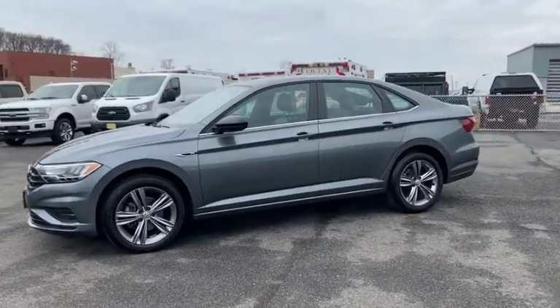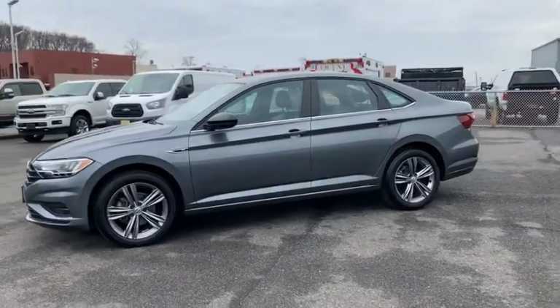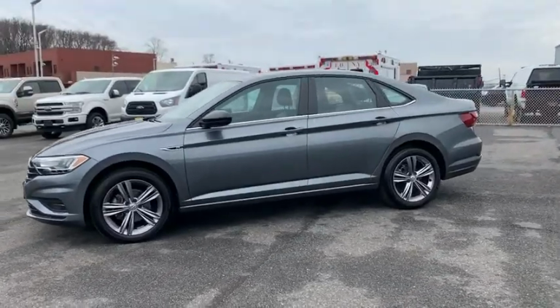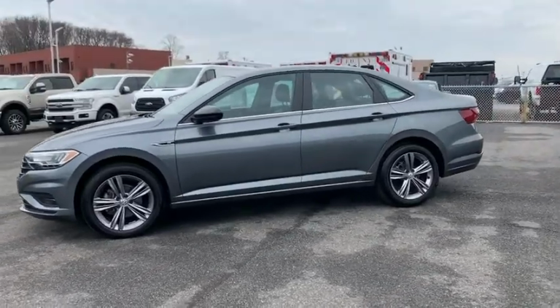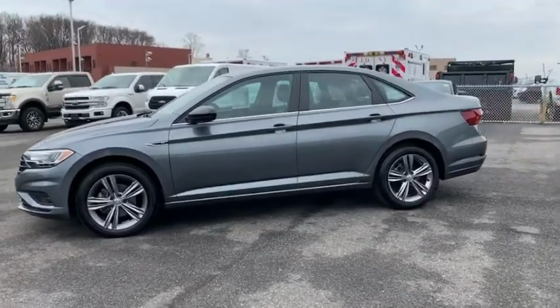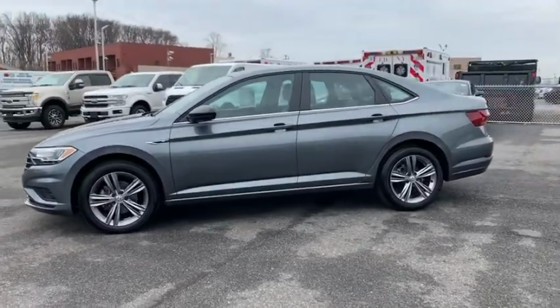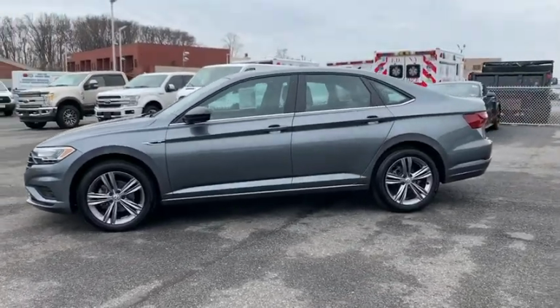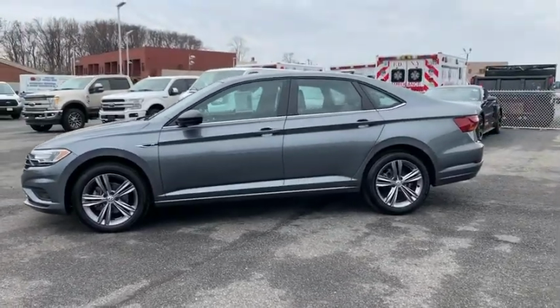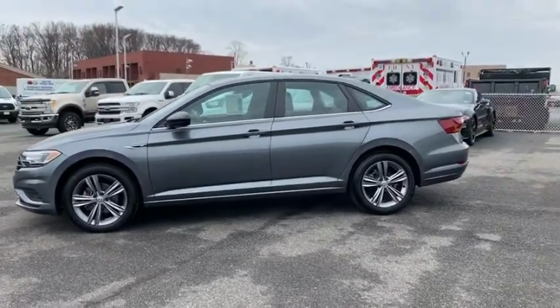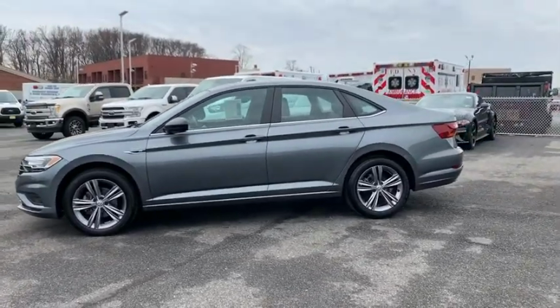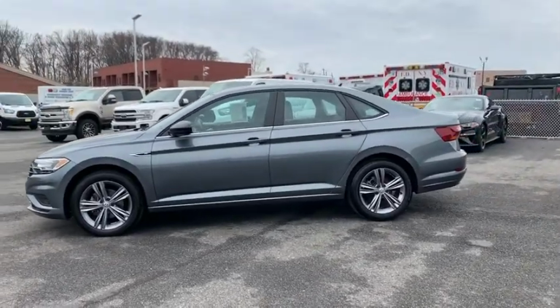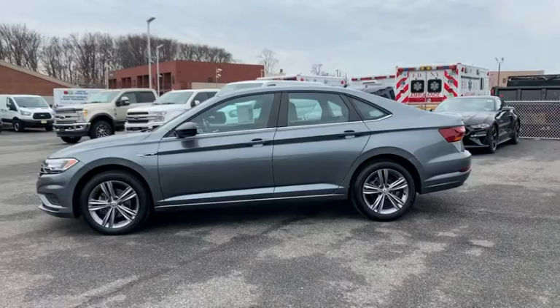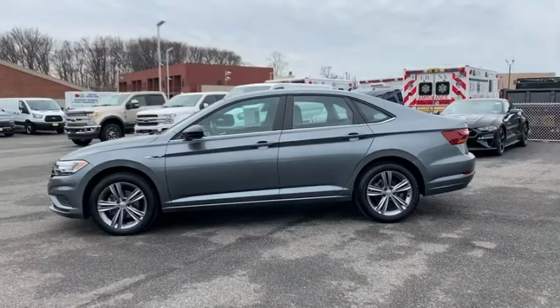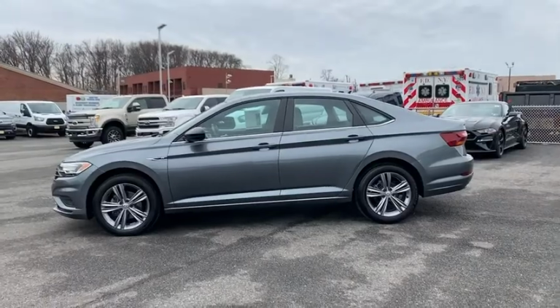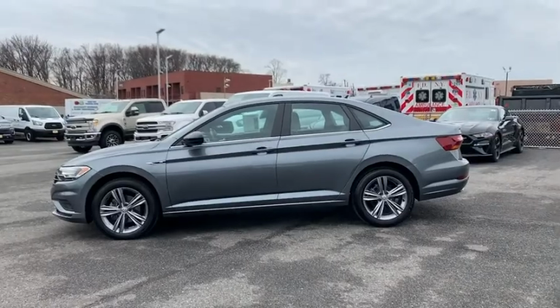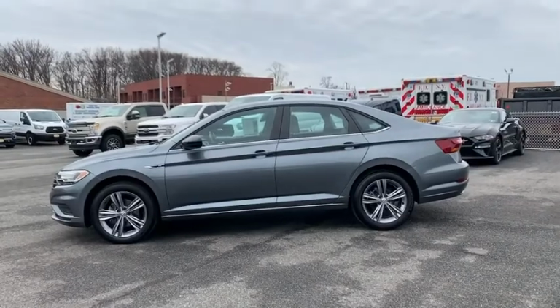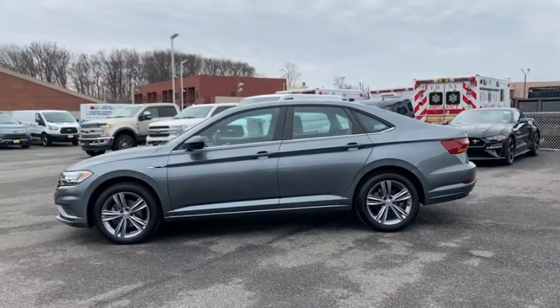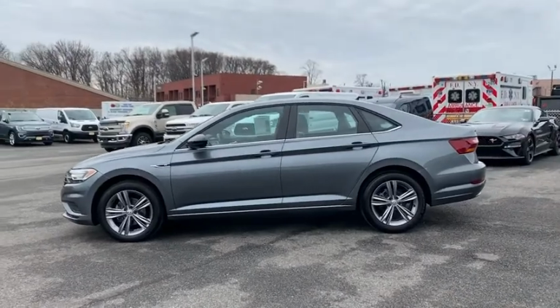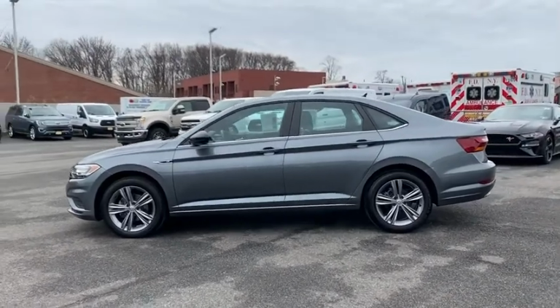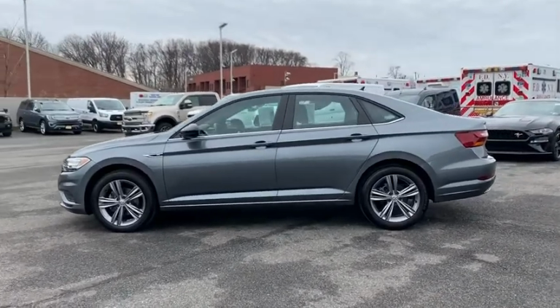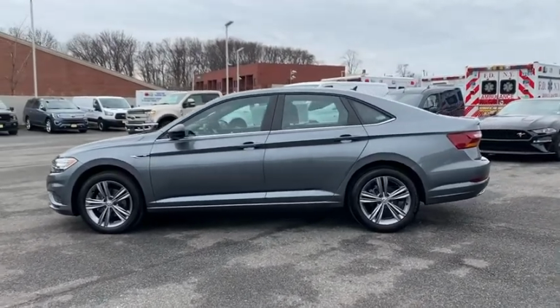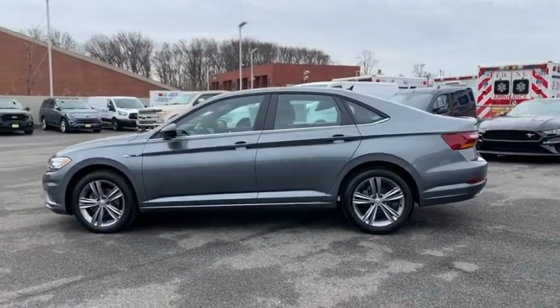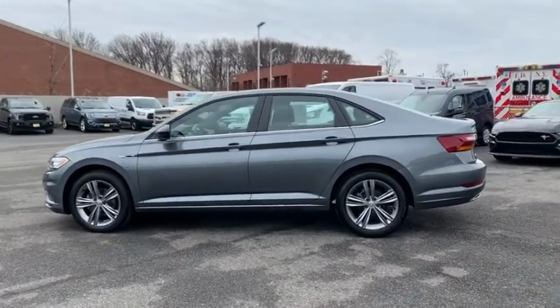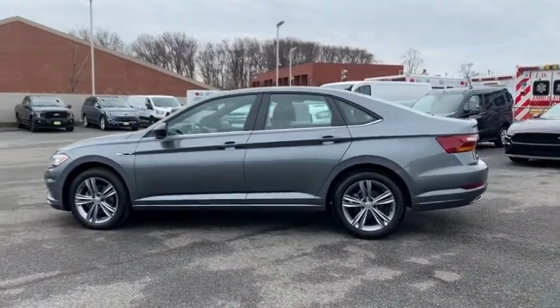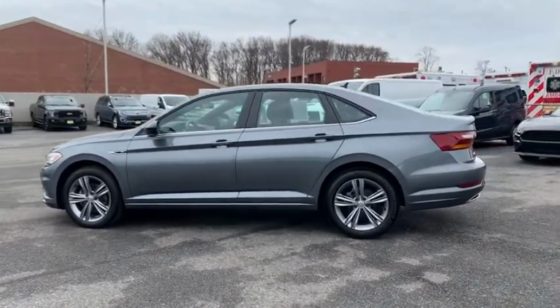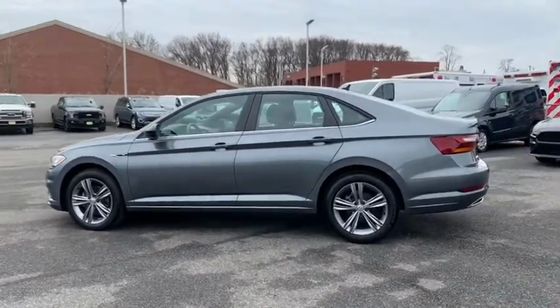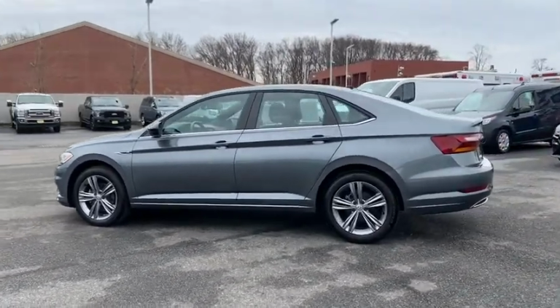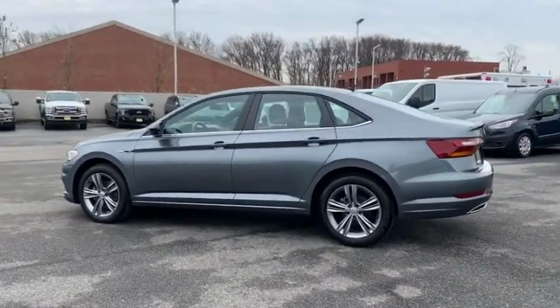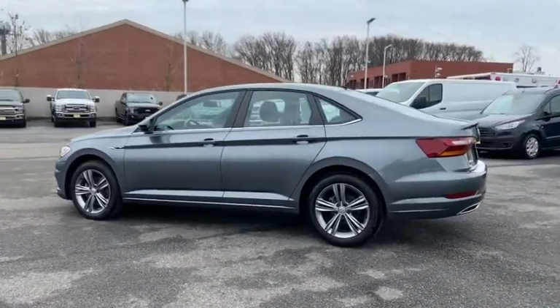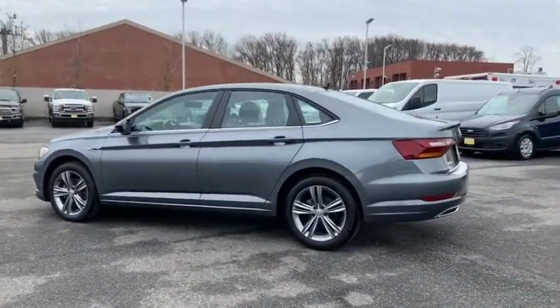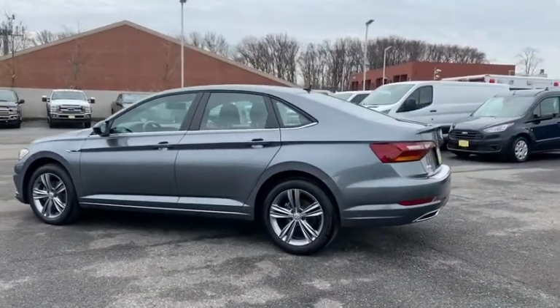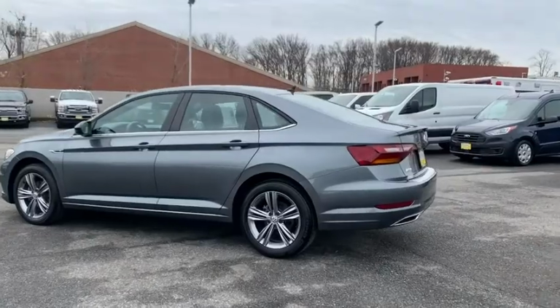Traction control. Dual airbags. Alloy wheels. Power steering. Four-wheel disc brakes. Rear window defroster. Power windows. Fog lights.